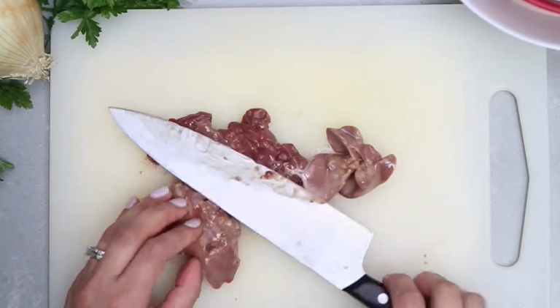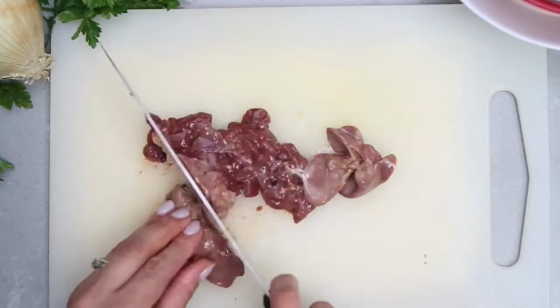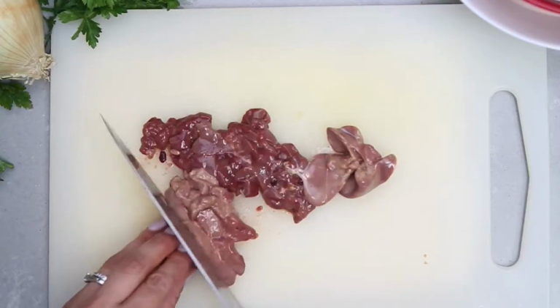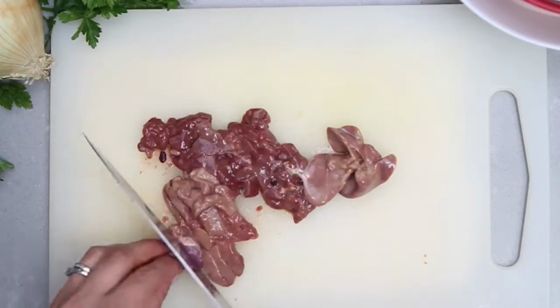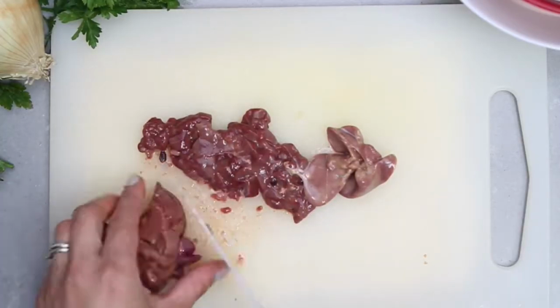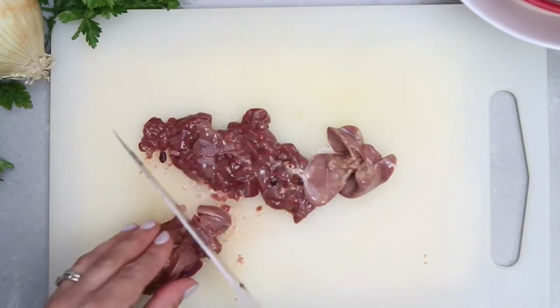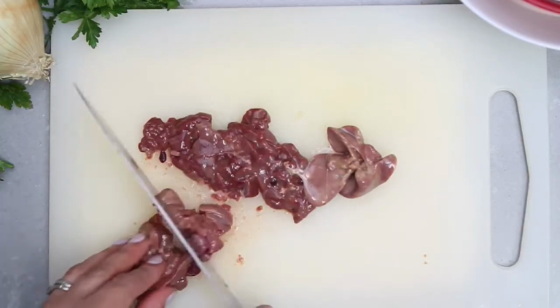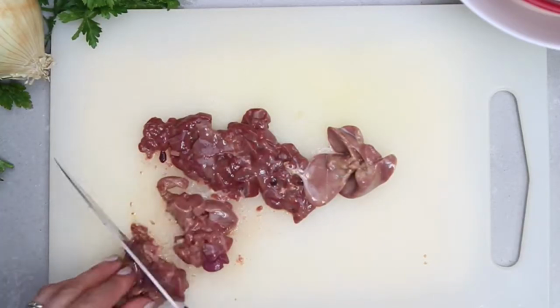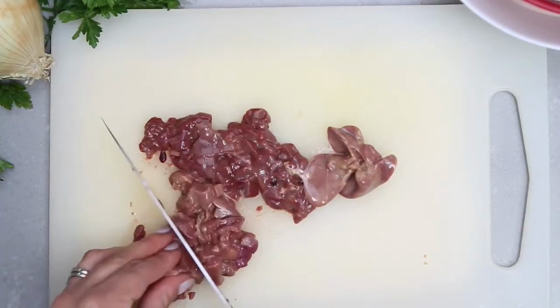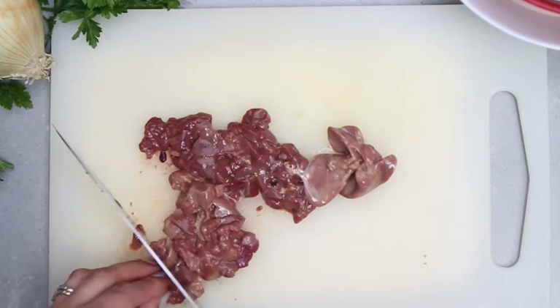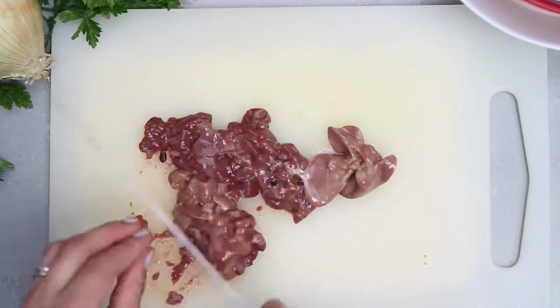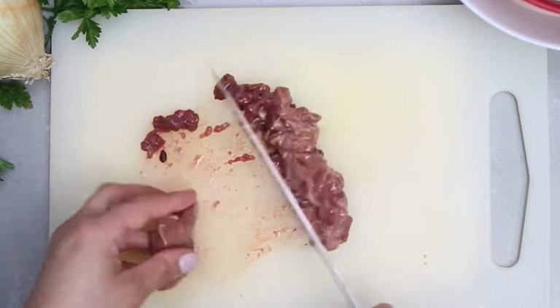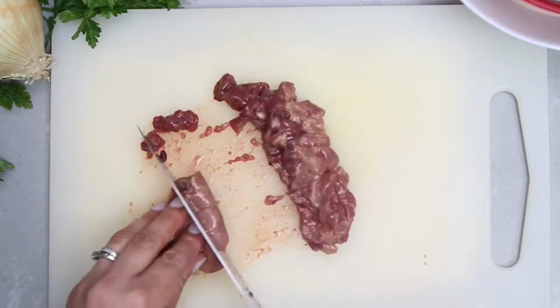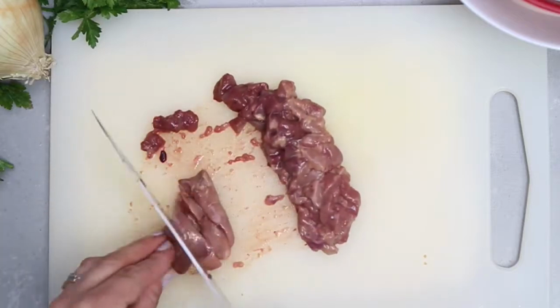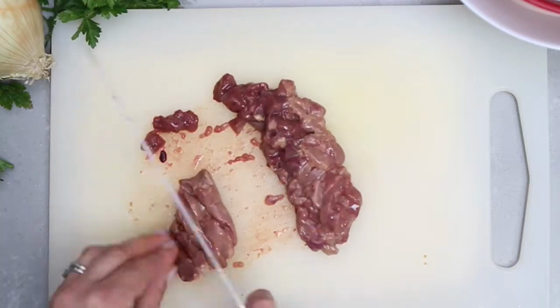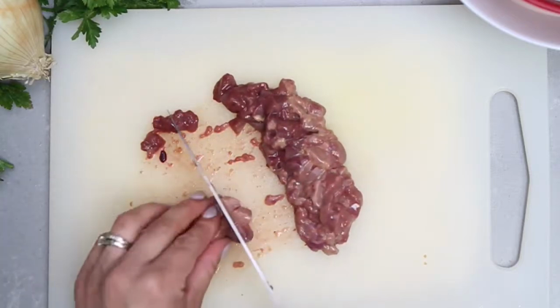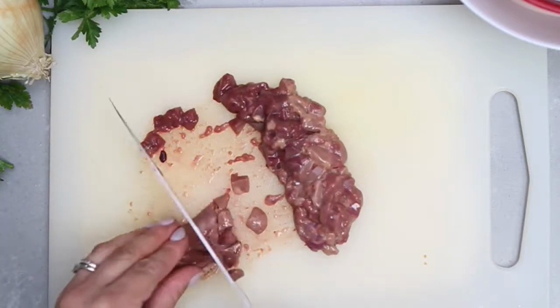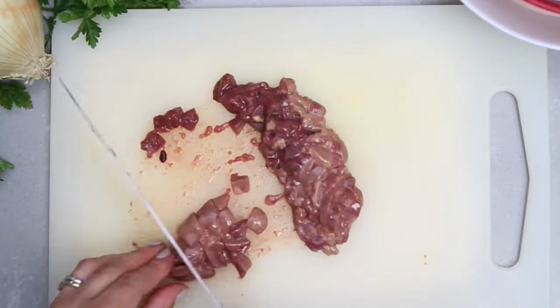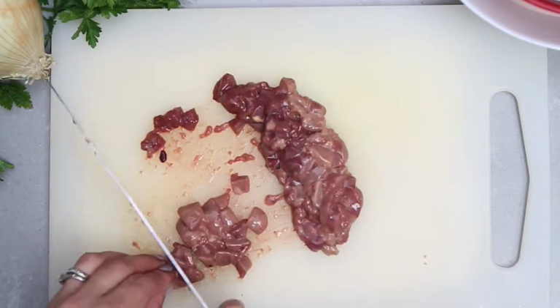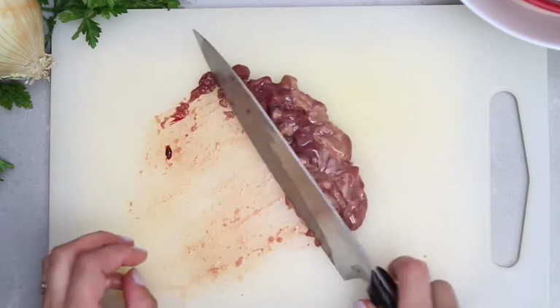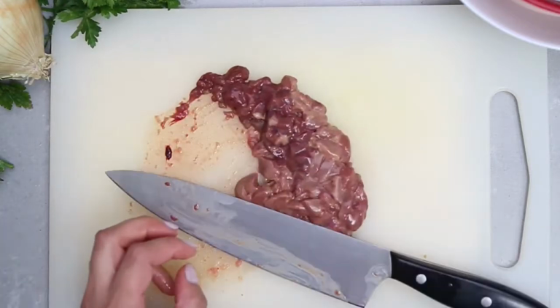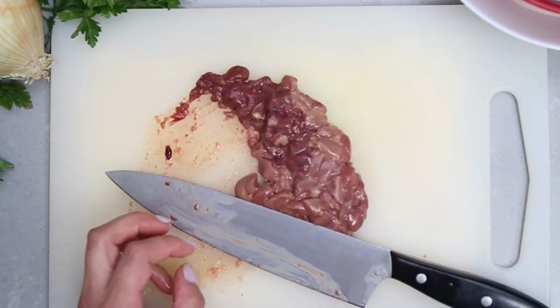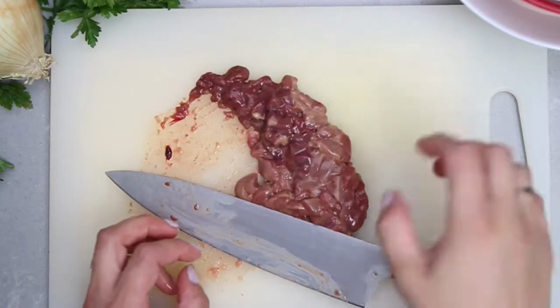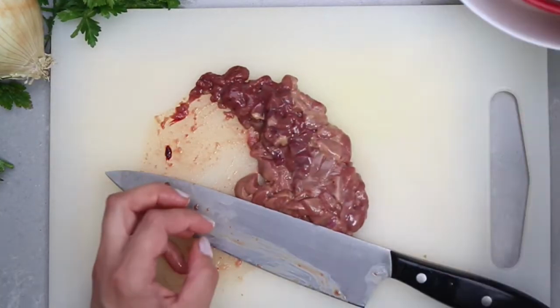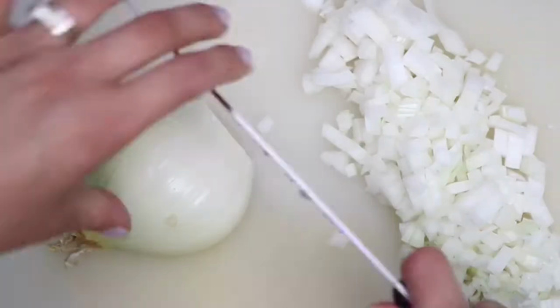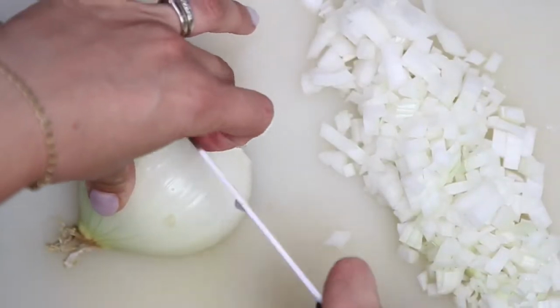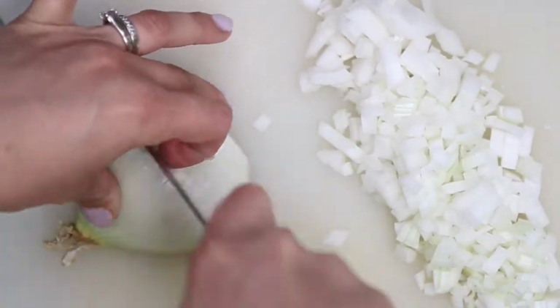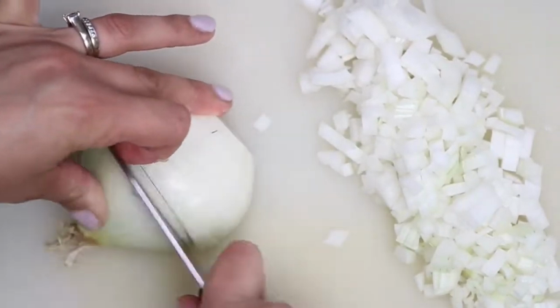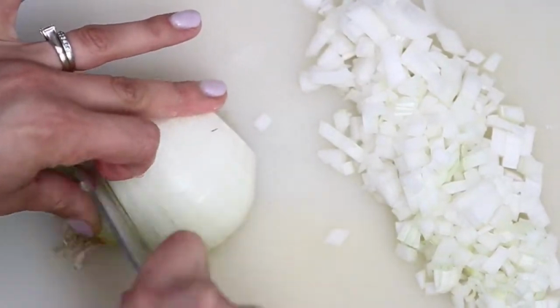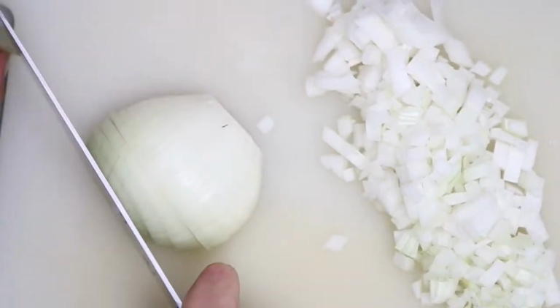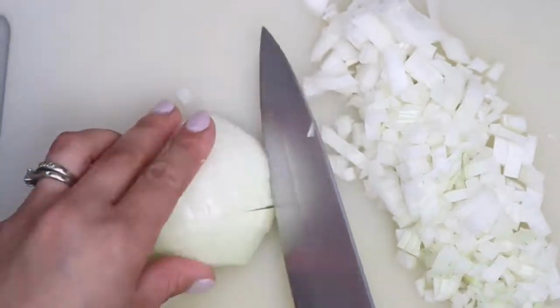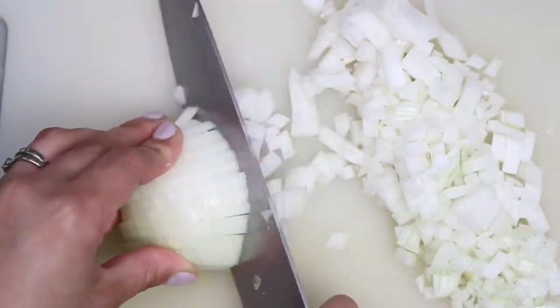When ready to sauté, chop the chicken livers finely into small pieces. Then dice the onions finely.